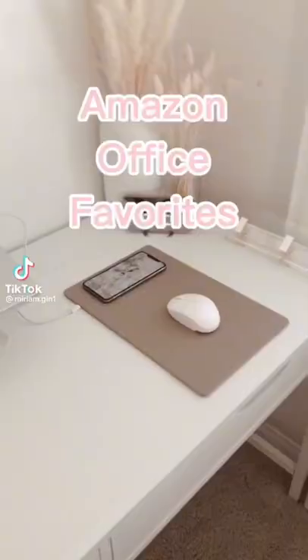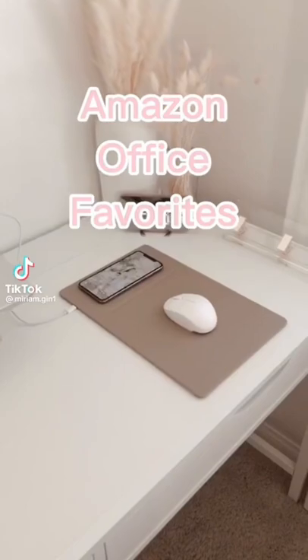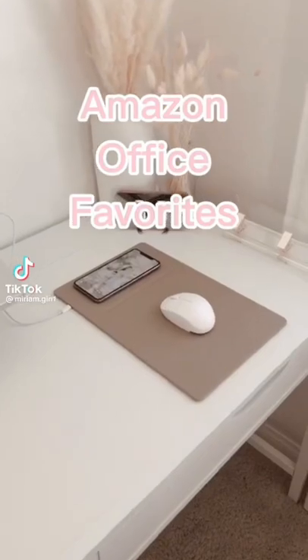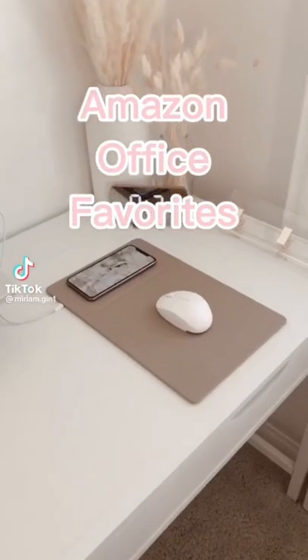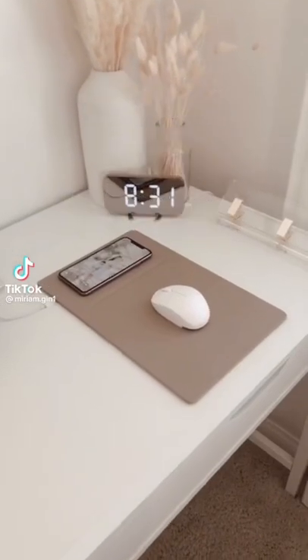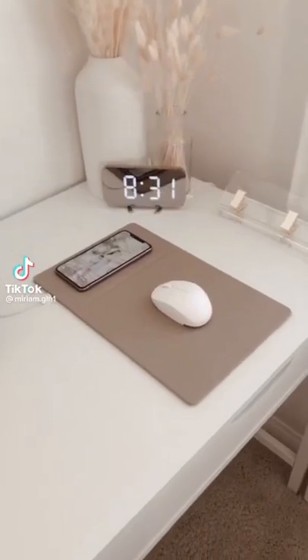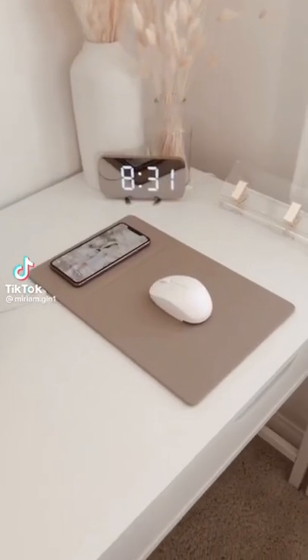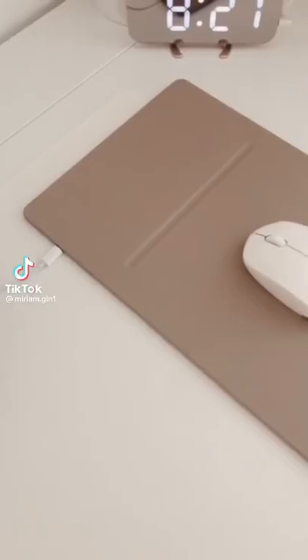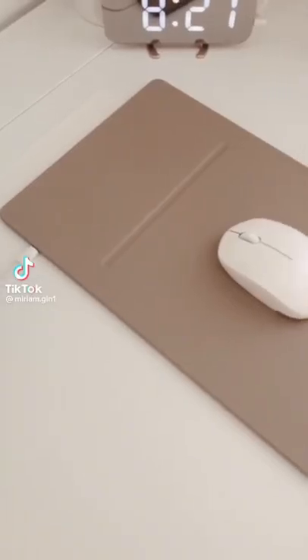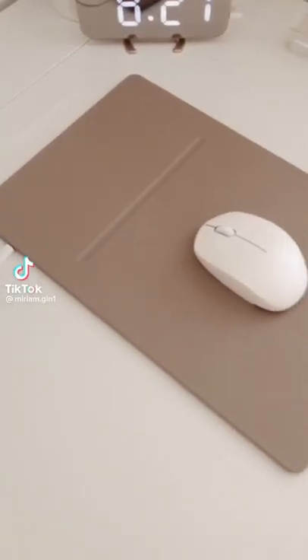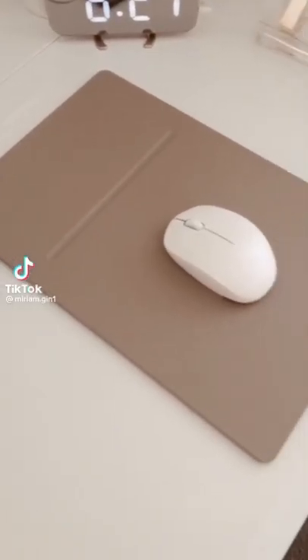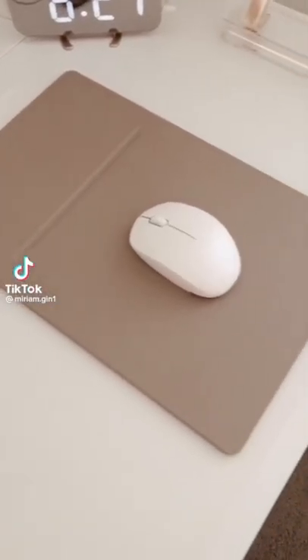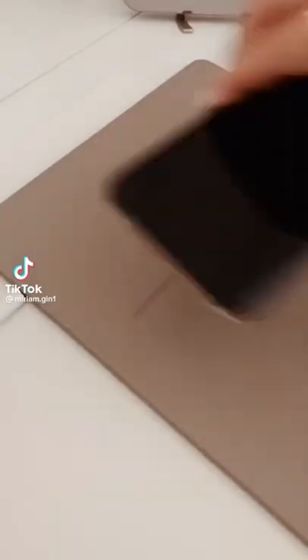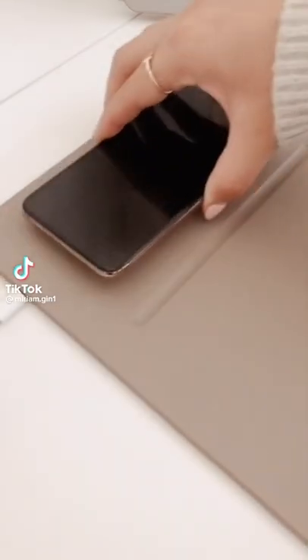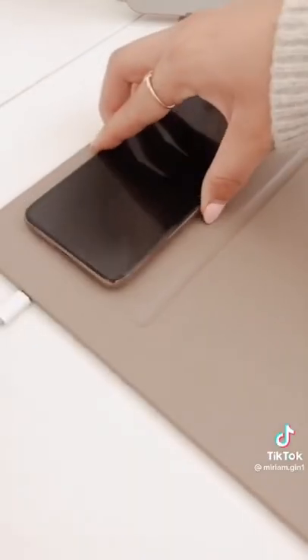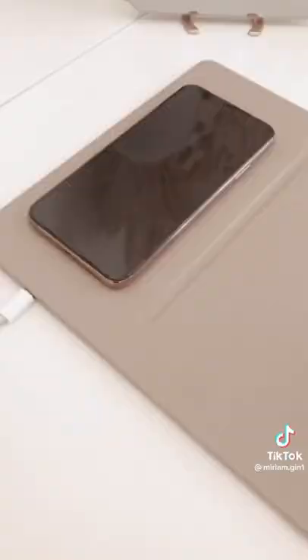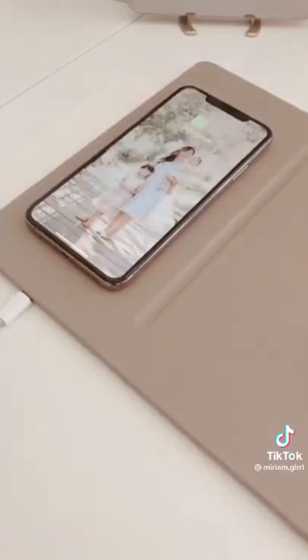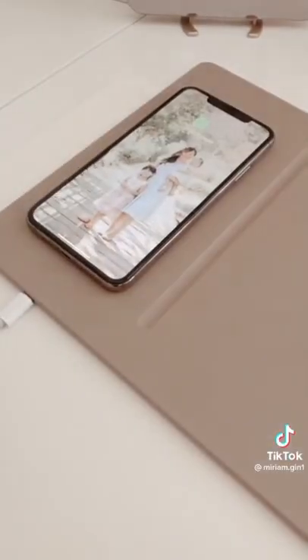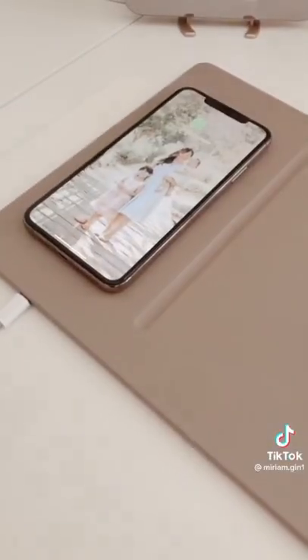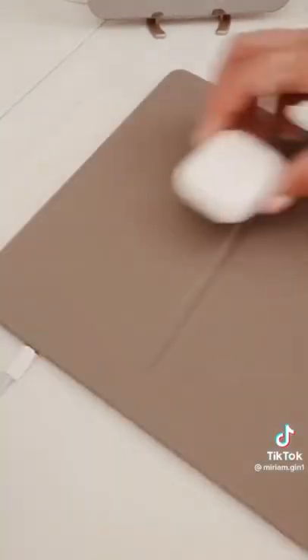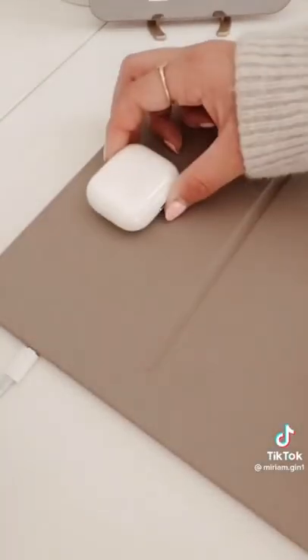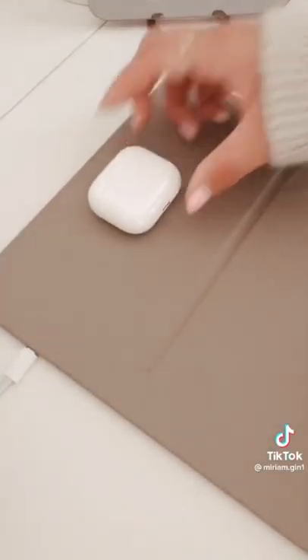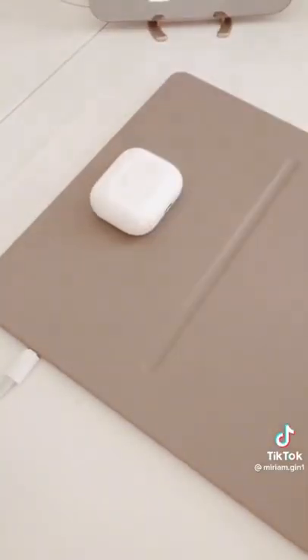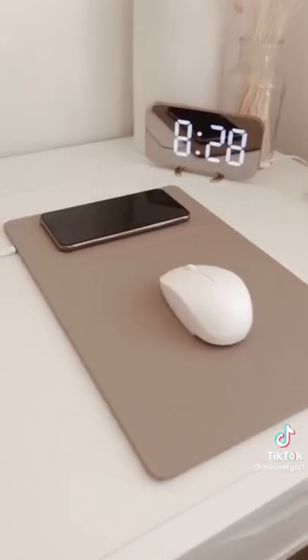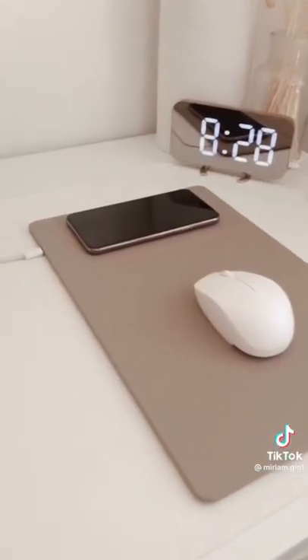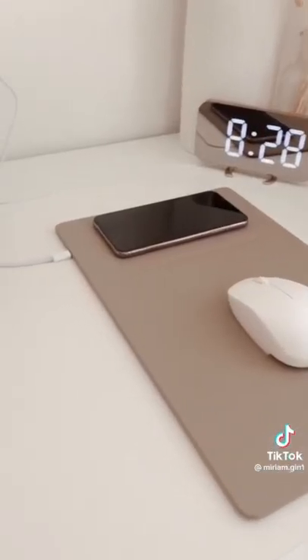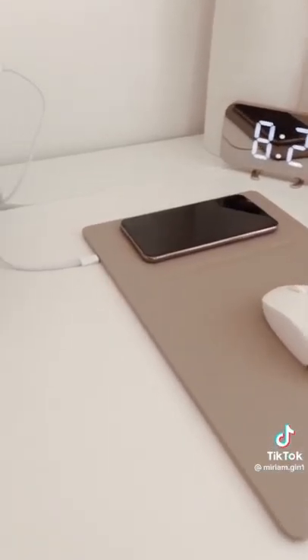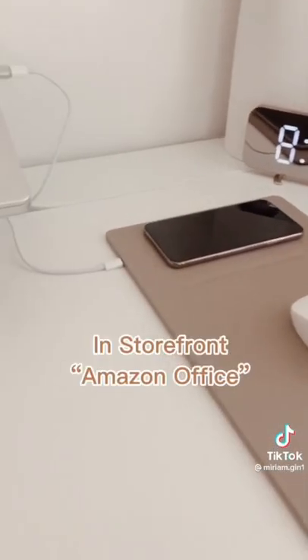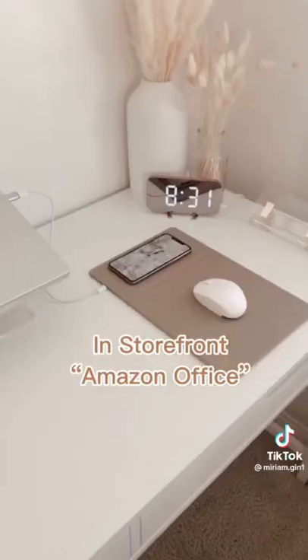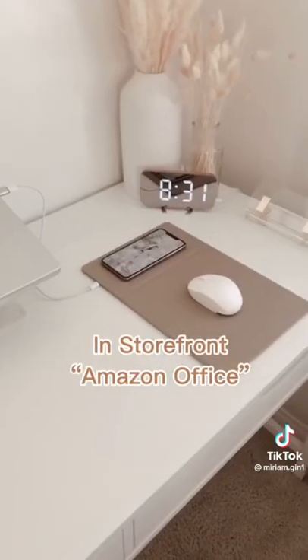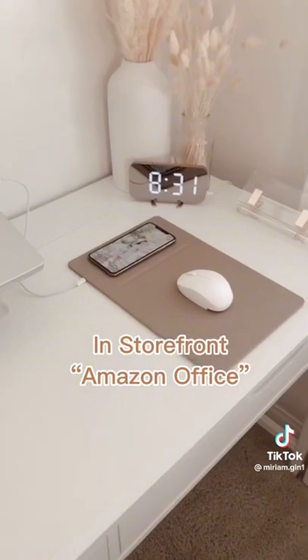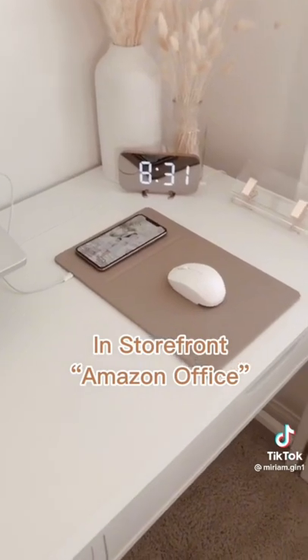Amazon Office Favorites. This mousepad has a built-in charger so you can wirelessly charge your iPhone and your AirPods. It gives a very minimal look on your desk and works with any USB. Link is in my storefront.